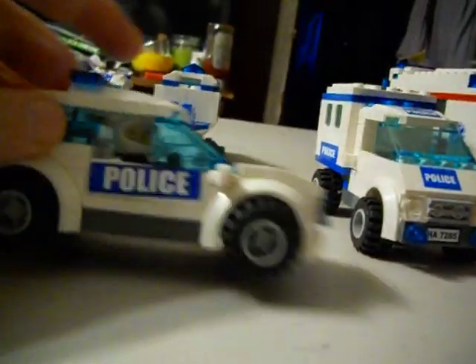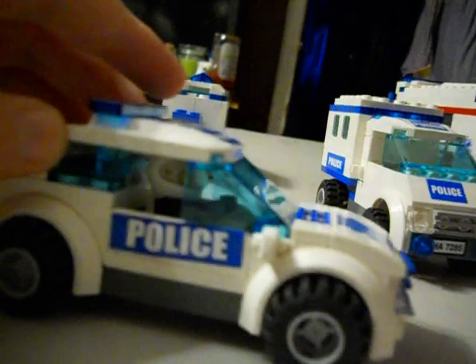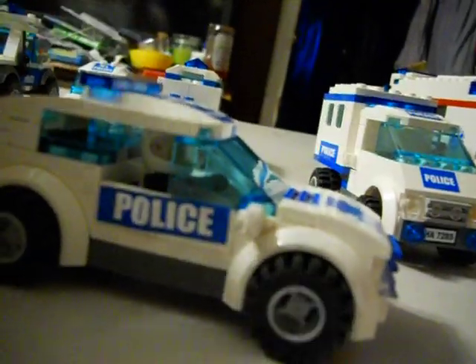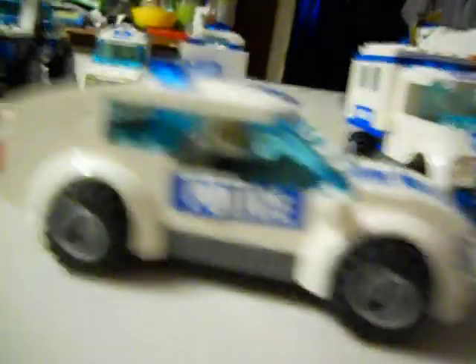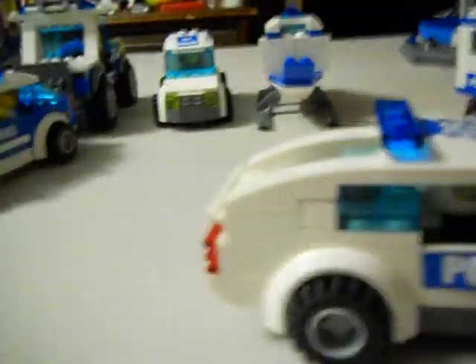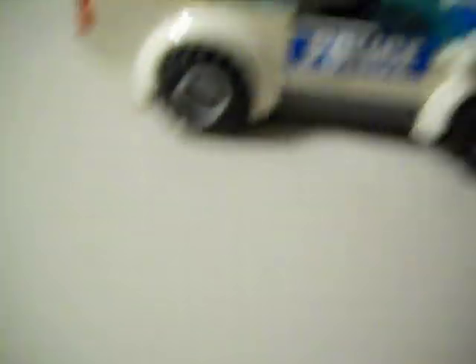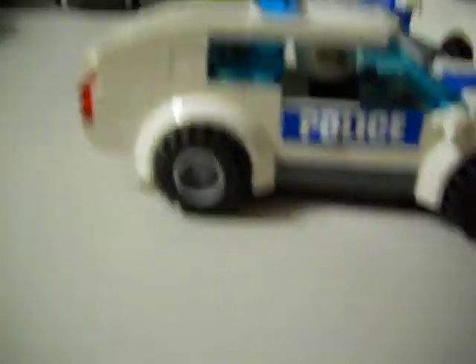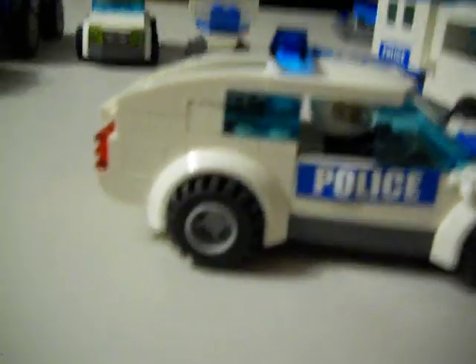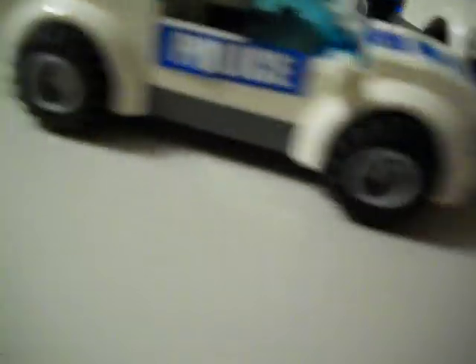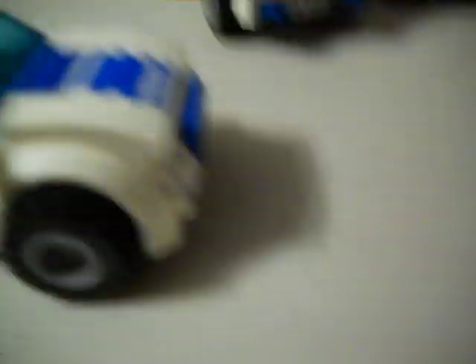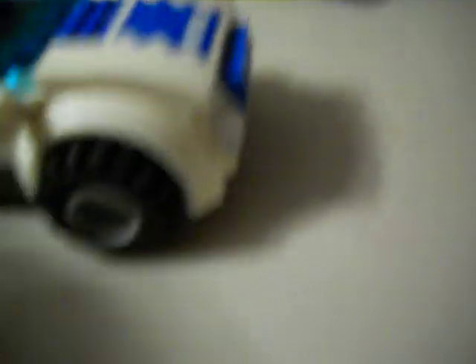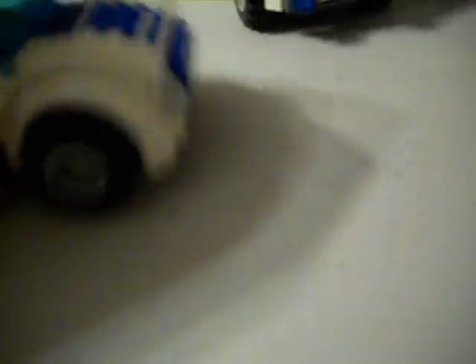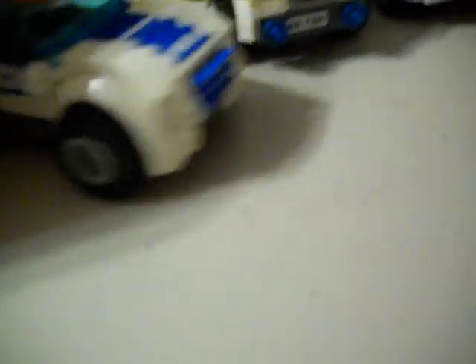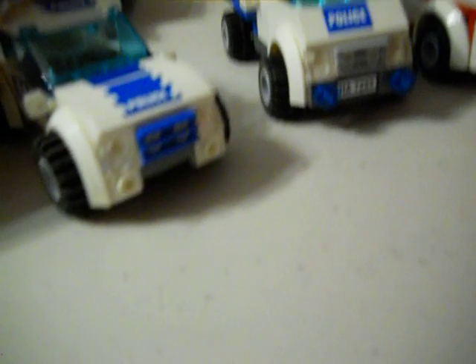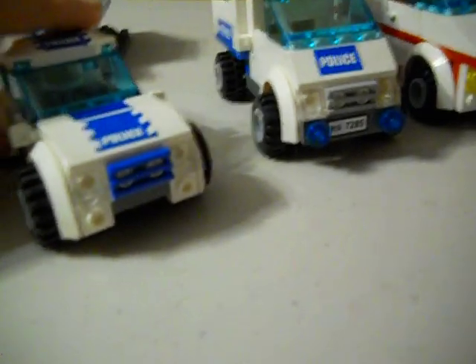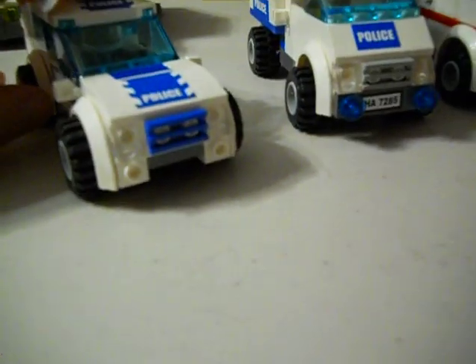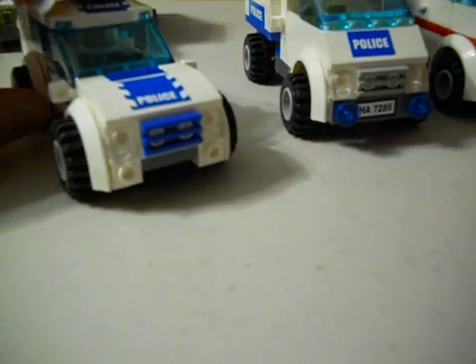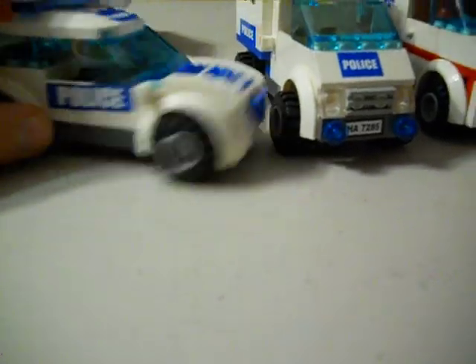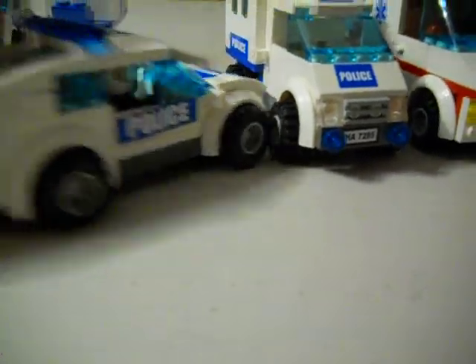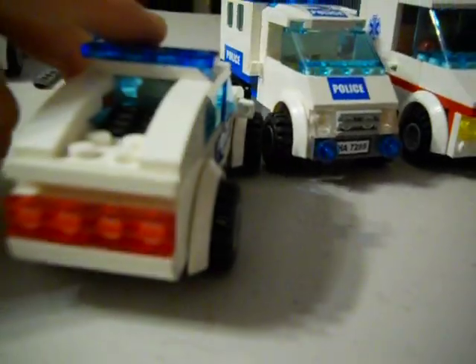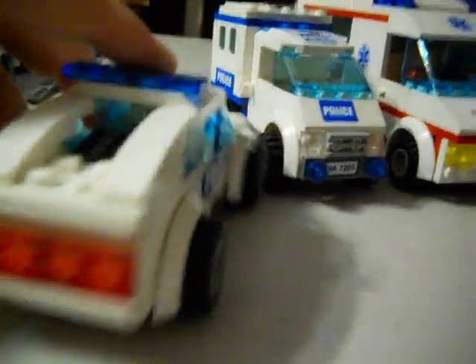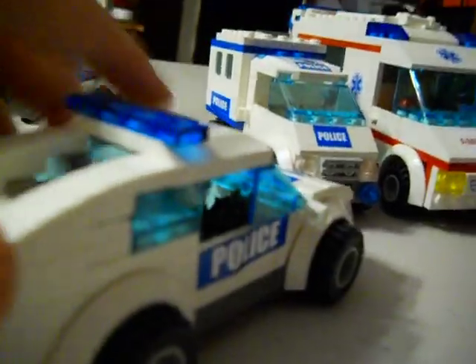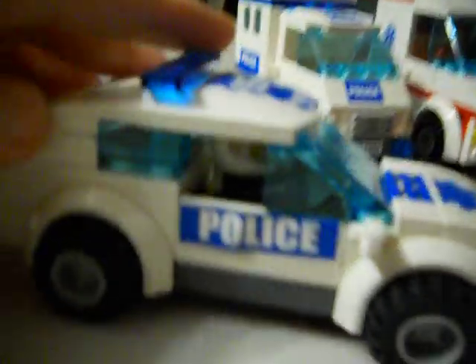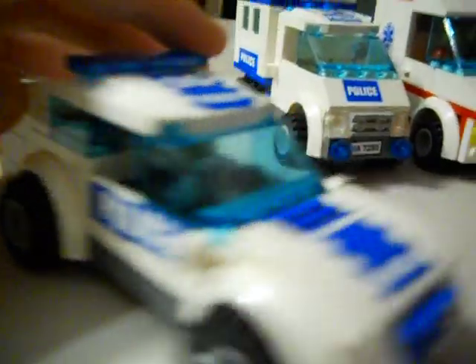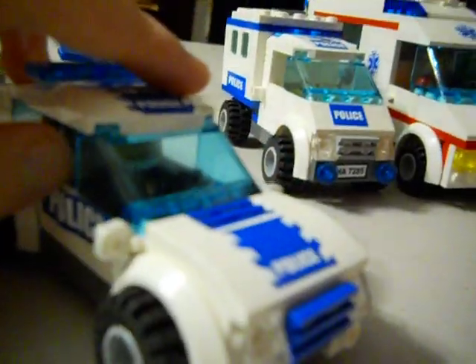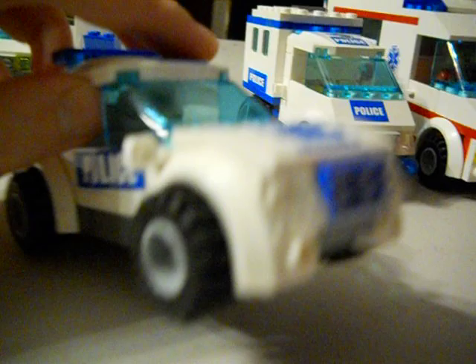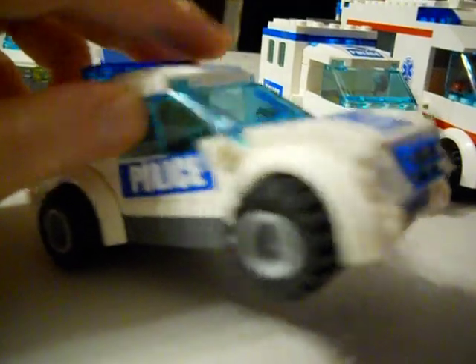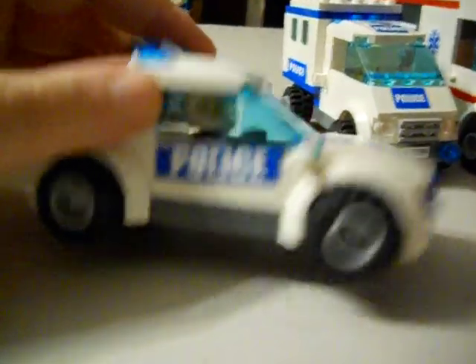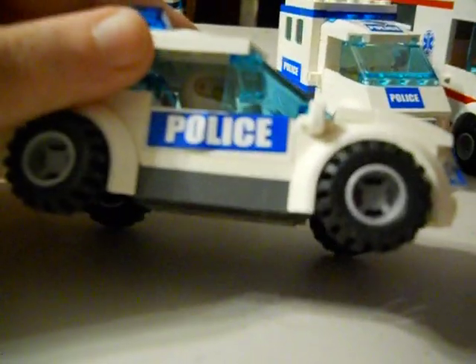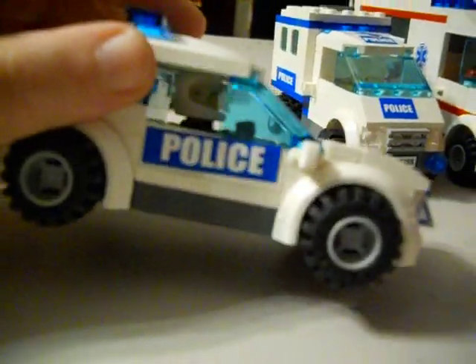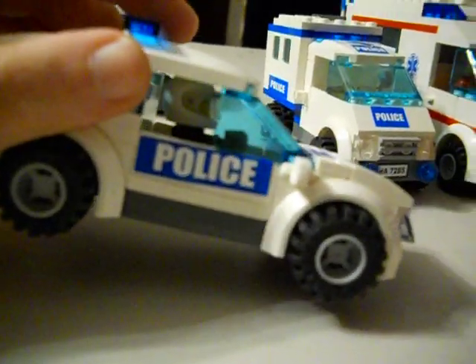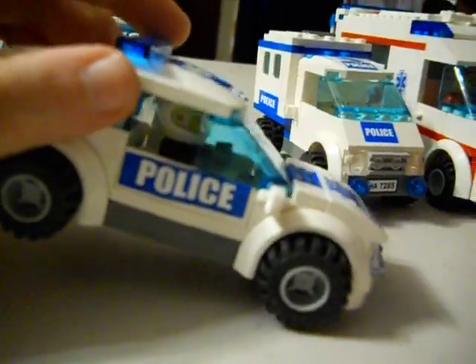I do have the Lego dog to put in there, but I just don't have it with me right now. This to me looks like a Dodge Charger, and for some reason I just want this guy to wear a helmet.